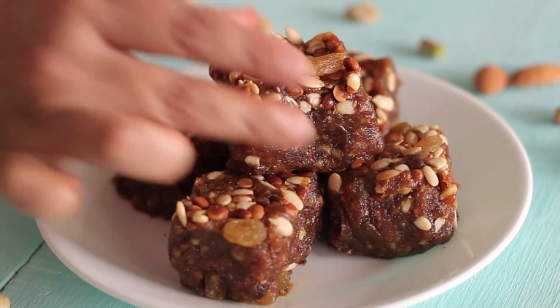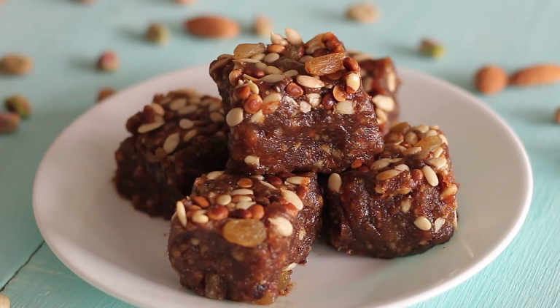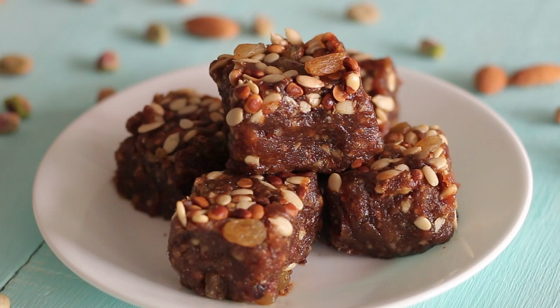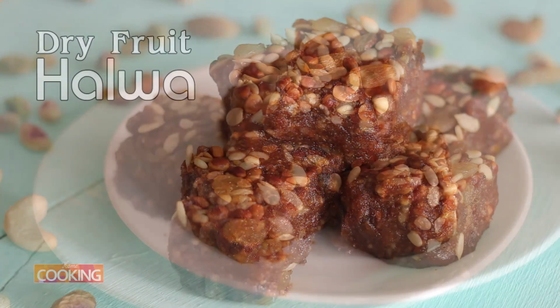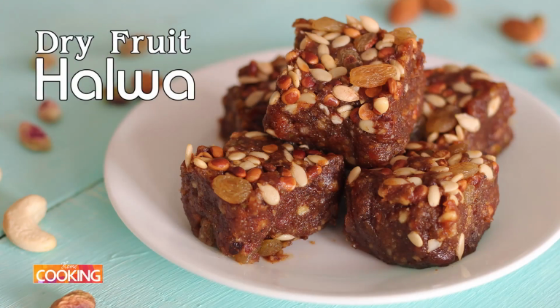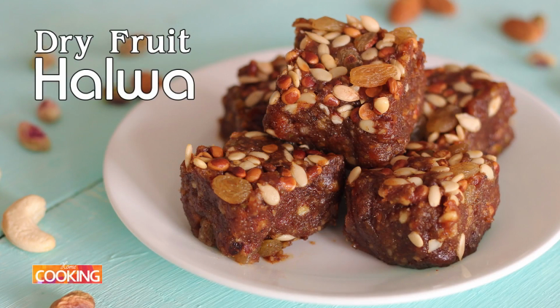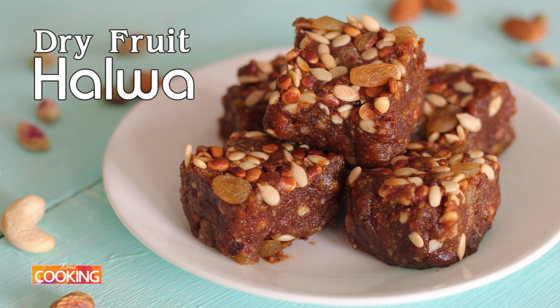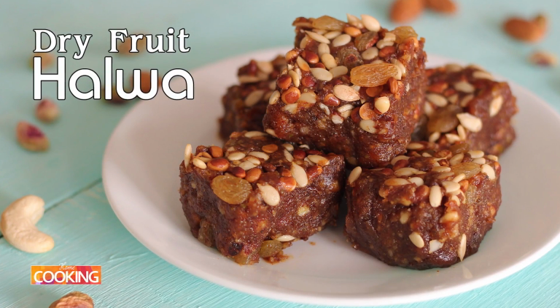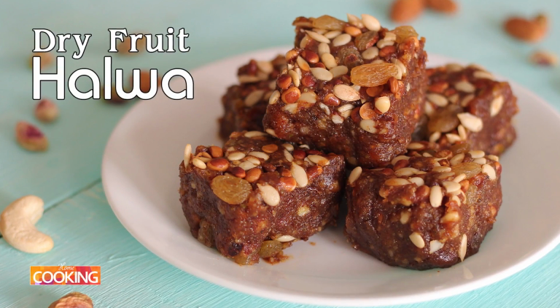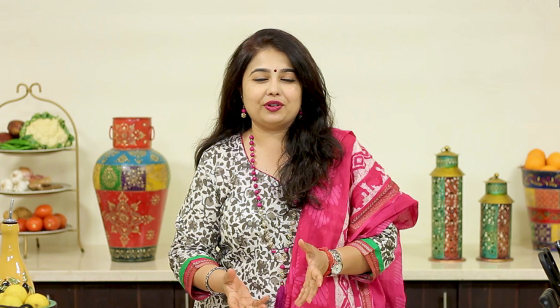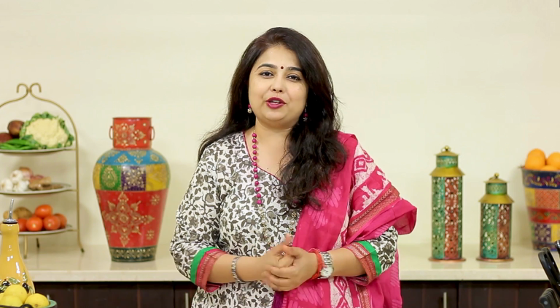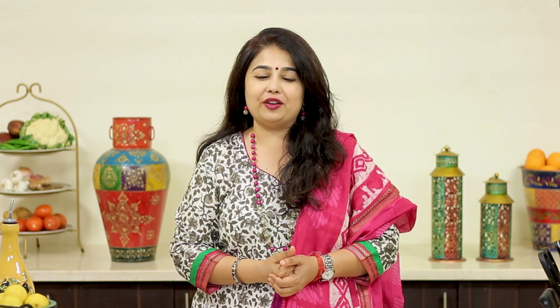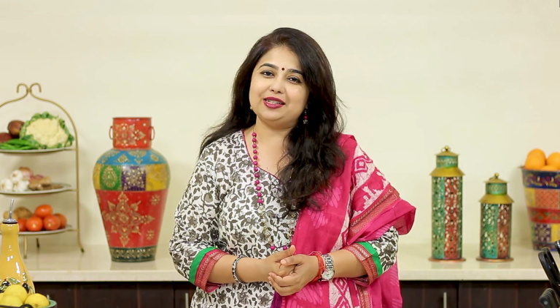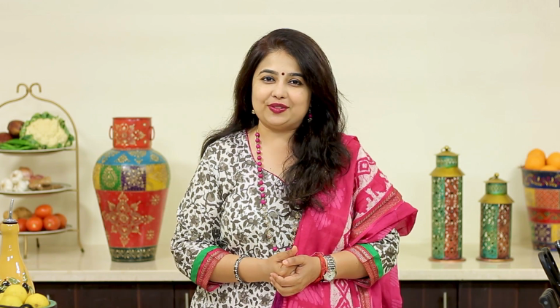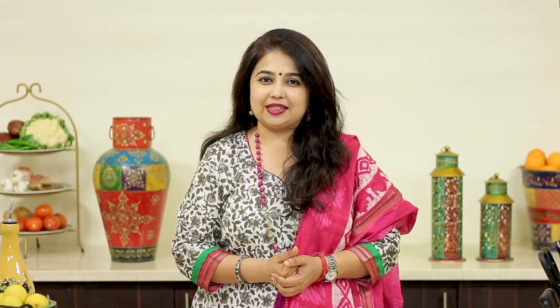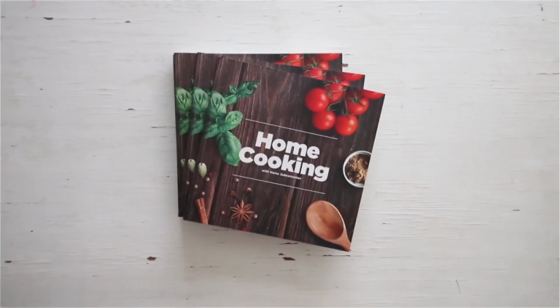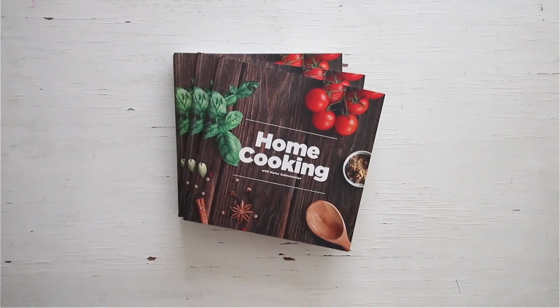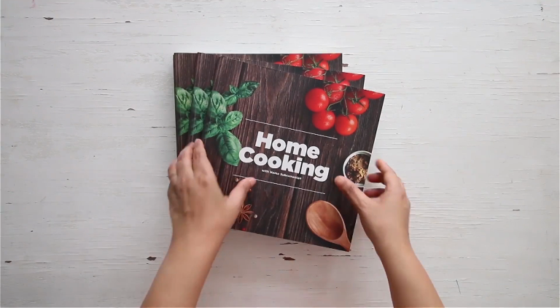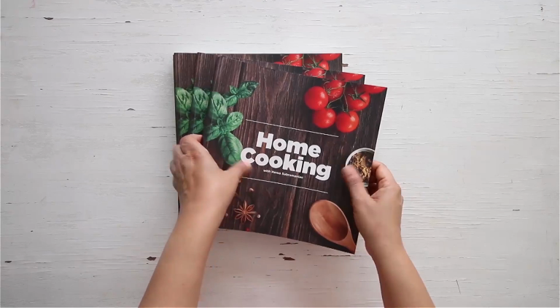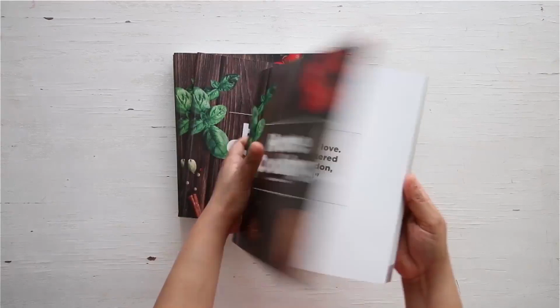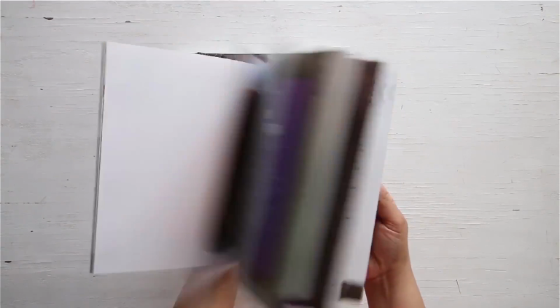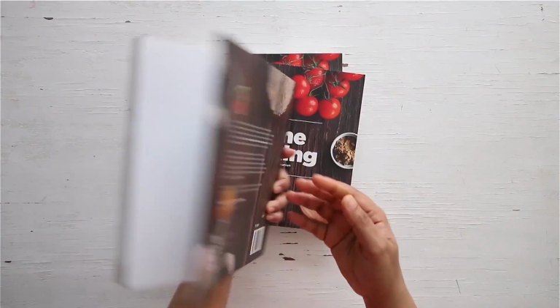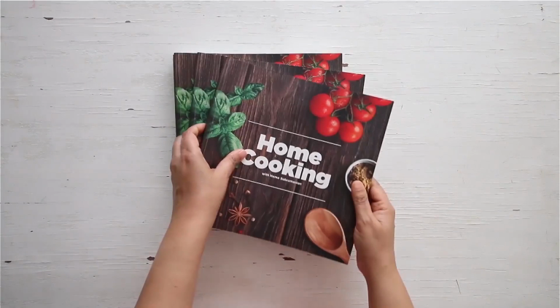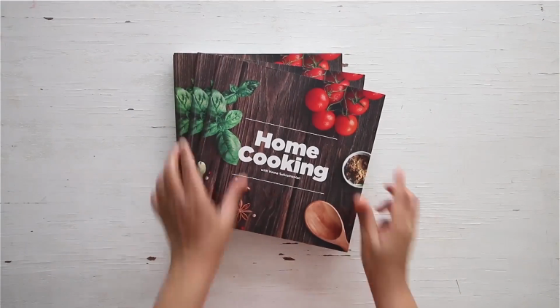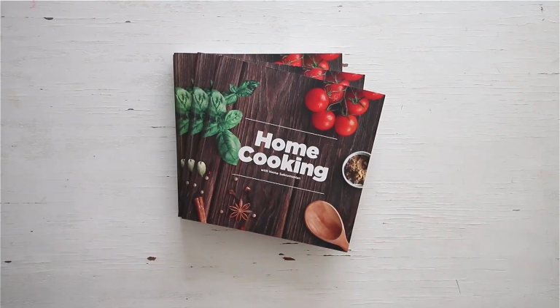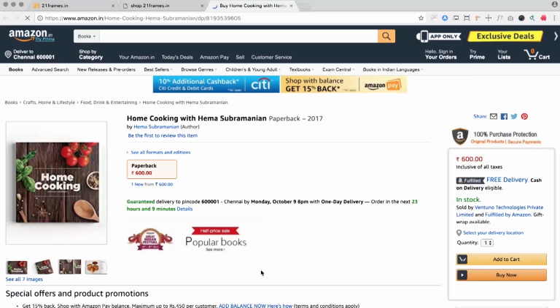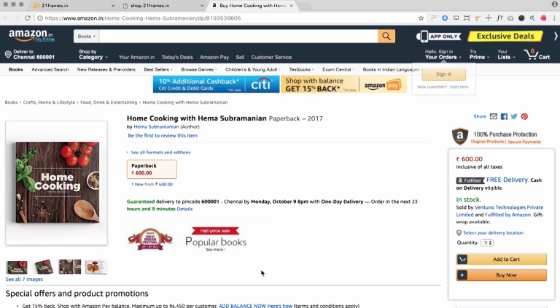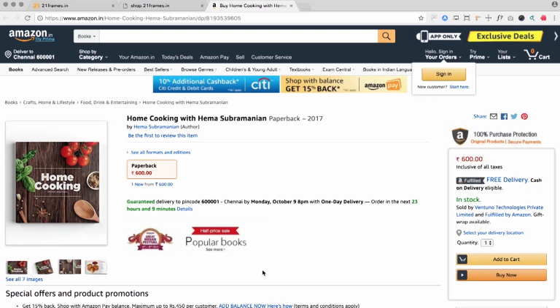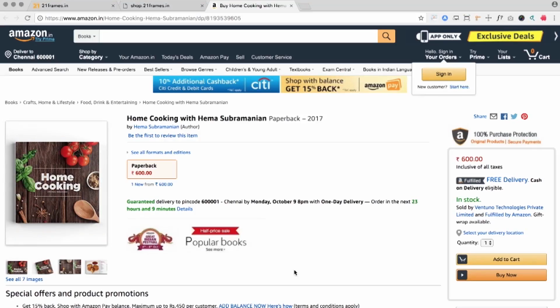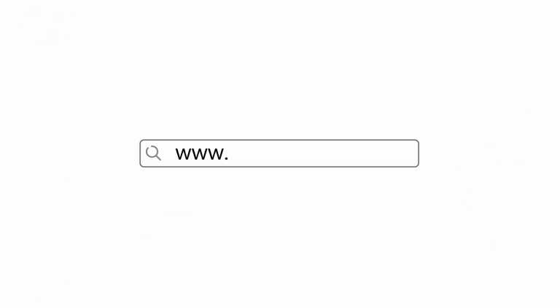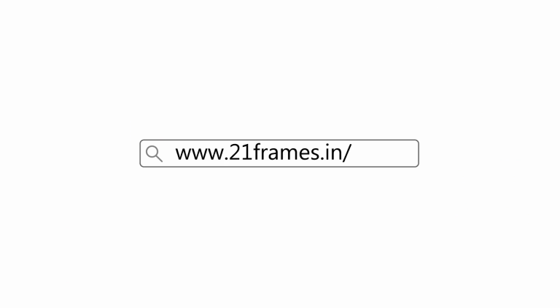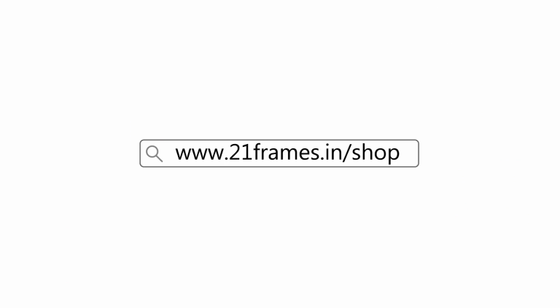As you can see, the halwa is very simple to prepare. It is a great recipe to try for this festive season. You can get a copy of our first edition of the Home Cooking Book on Amazon. See you next time.